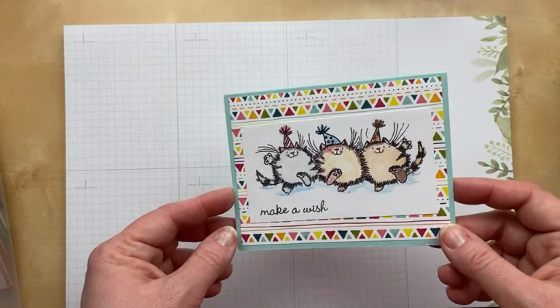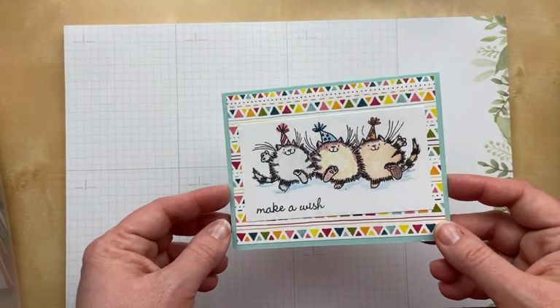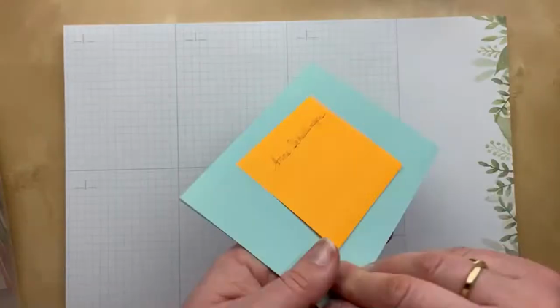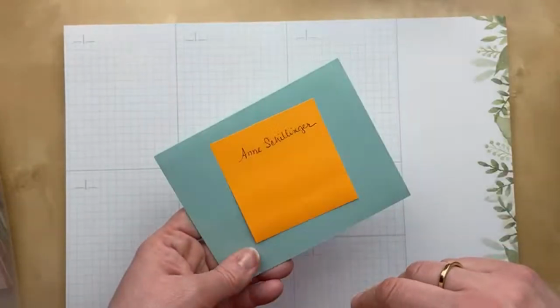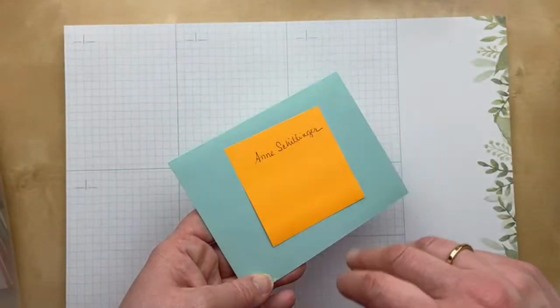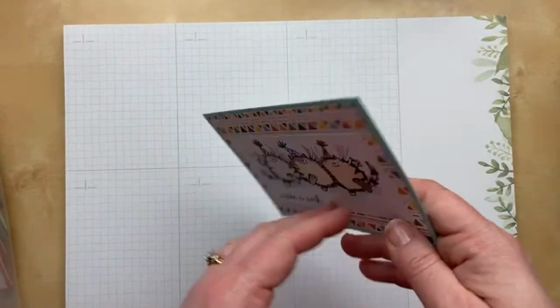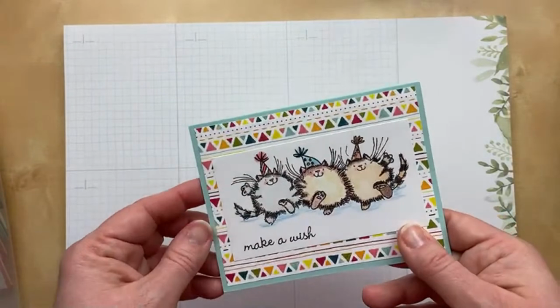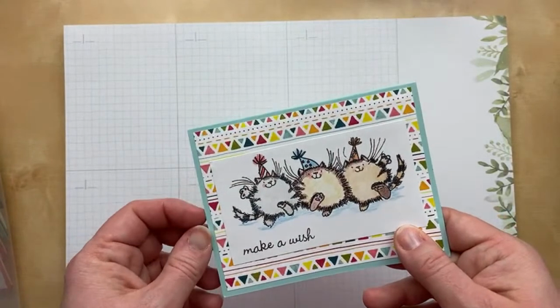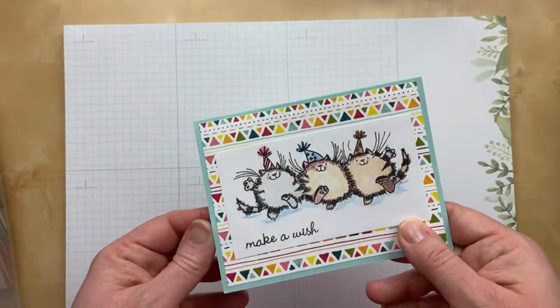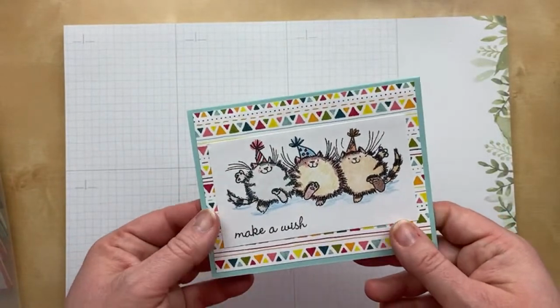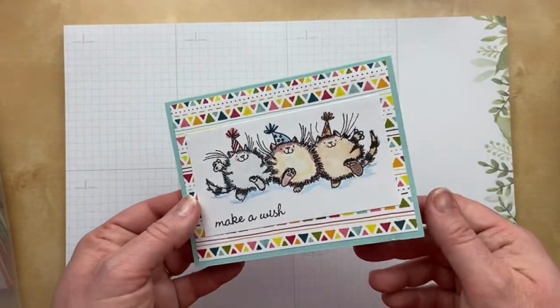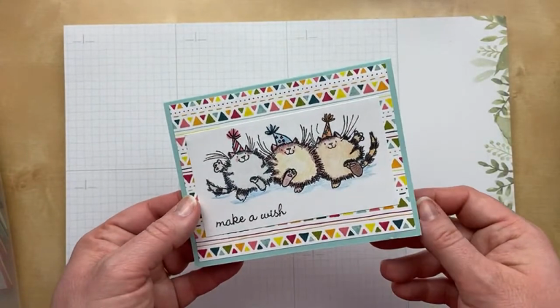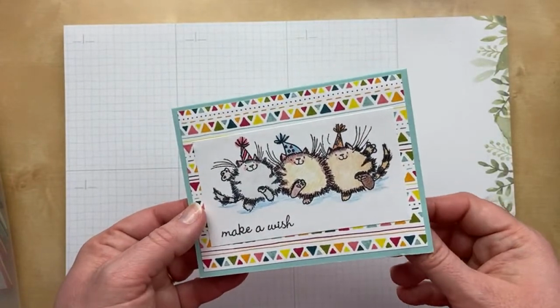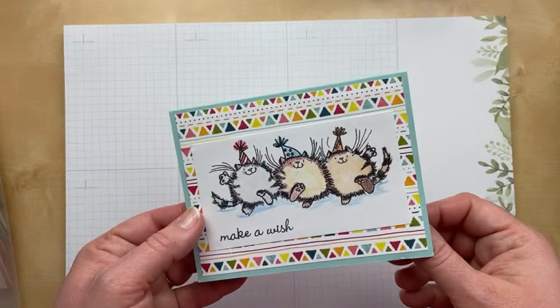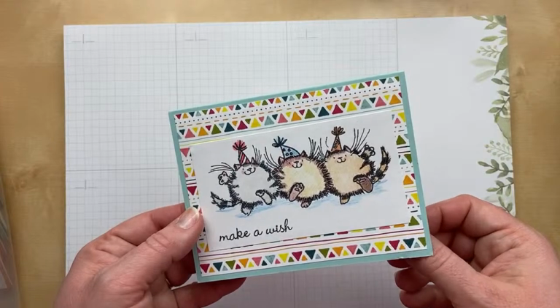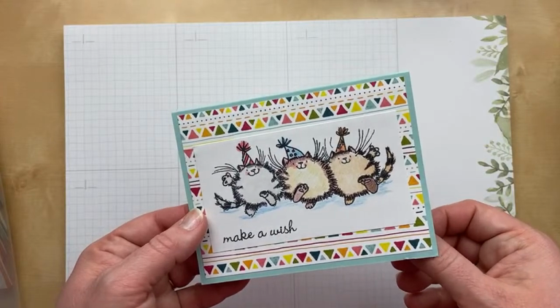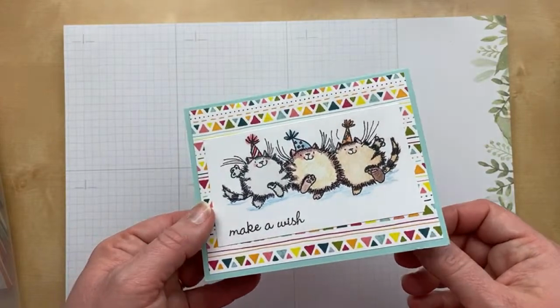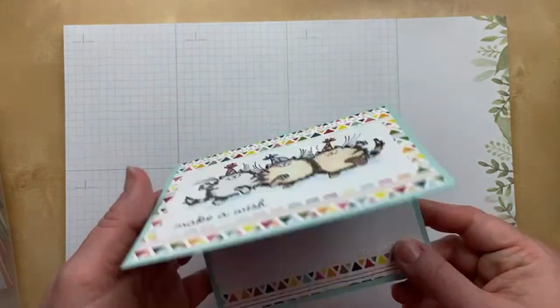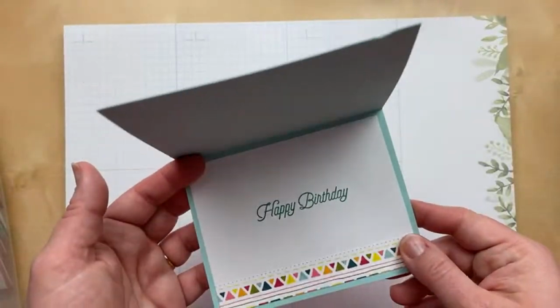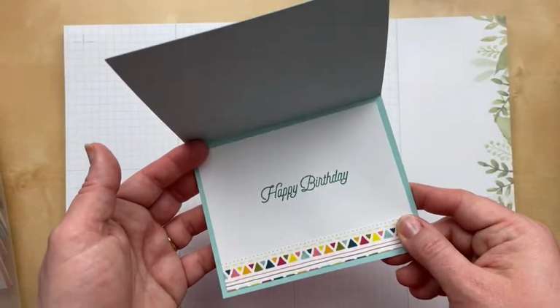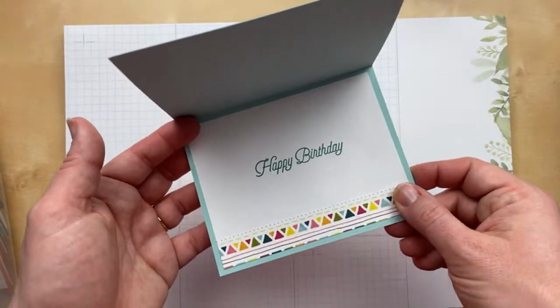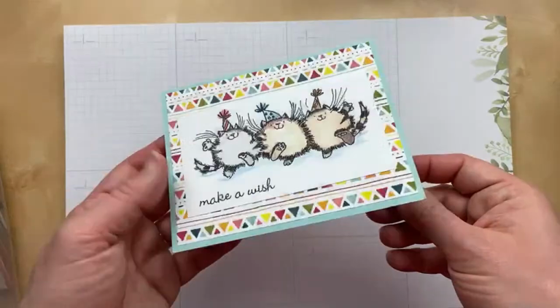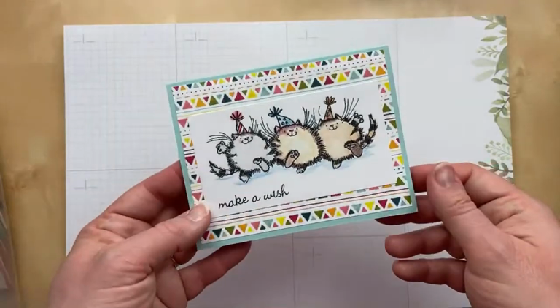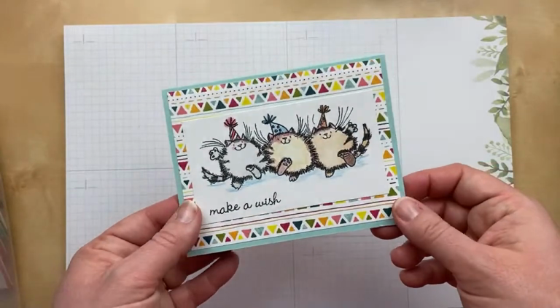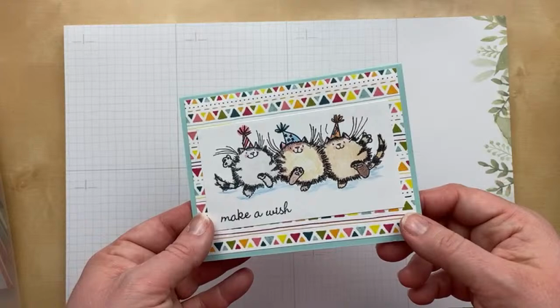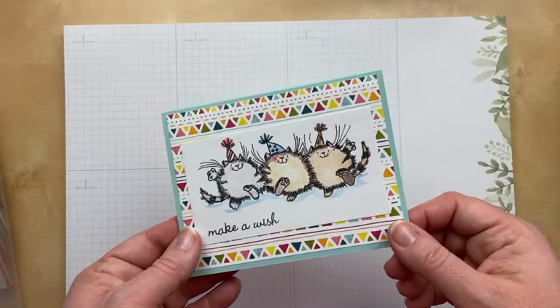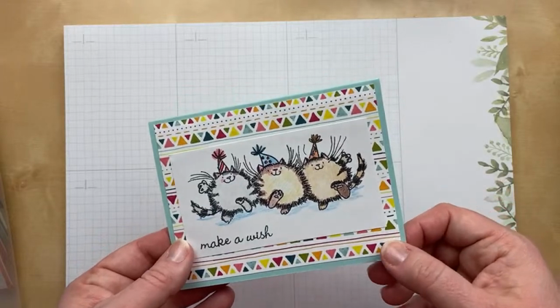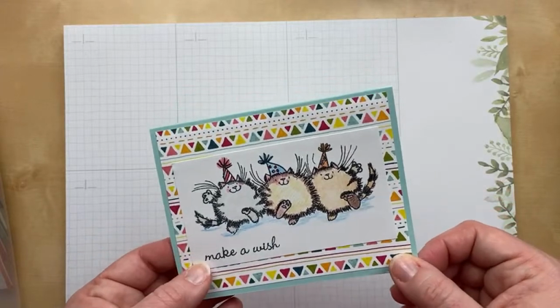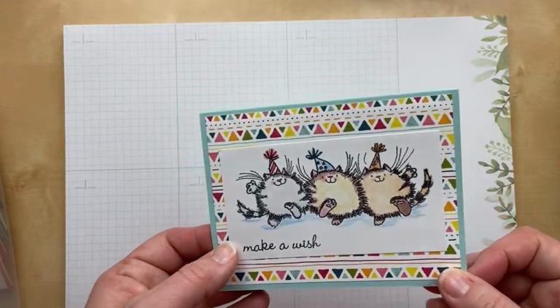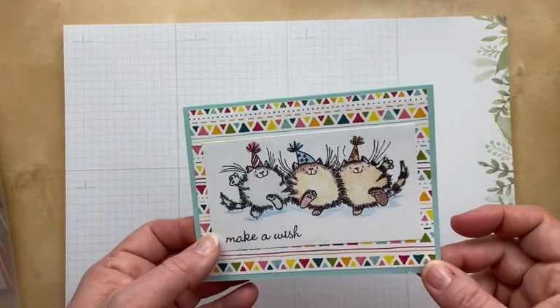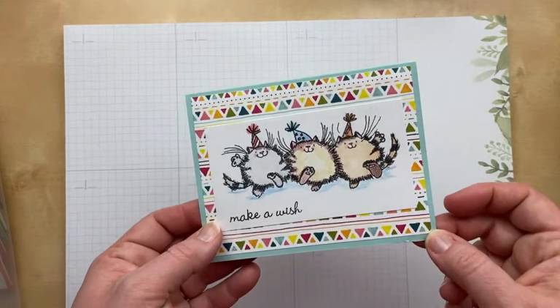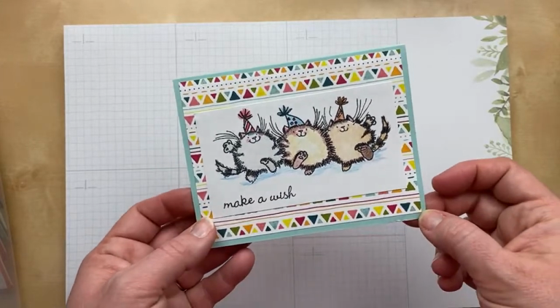And look at how cute these guys are! This one's from Ann Schillinger — I just love those cute little cats. They just have so much personality. 'Make a wish. Happy birthday.' Those cats are definitely celebrating.